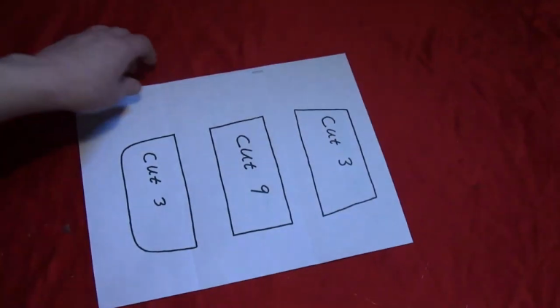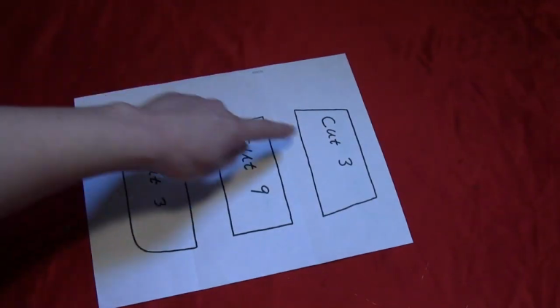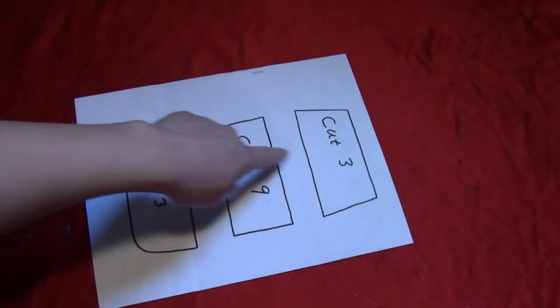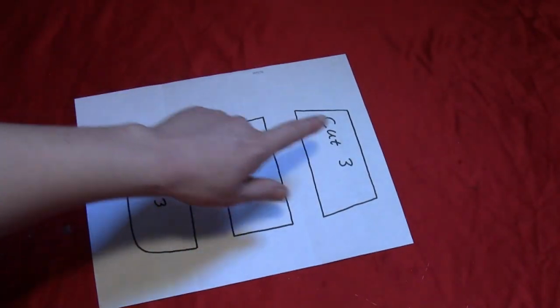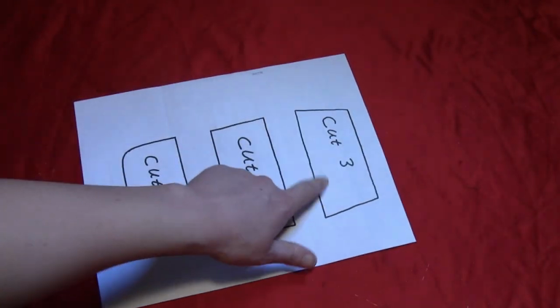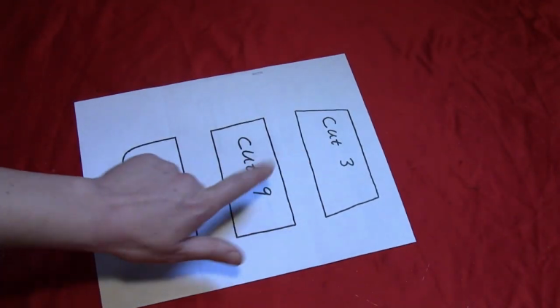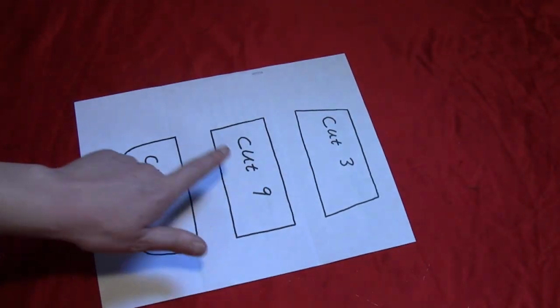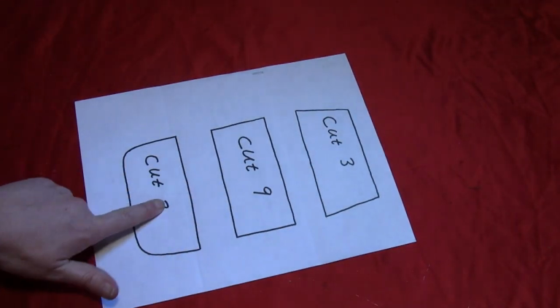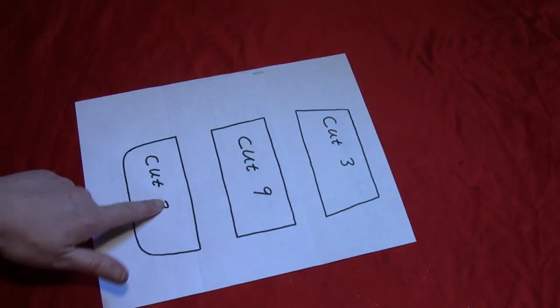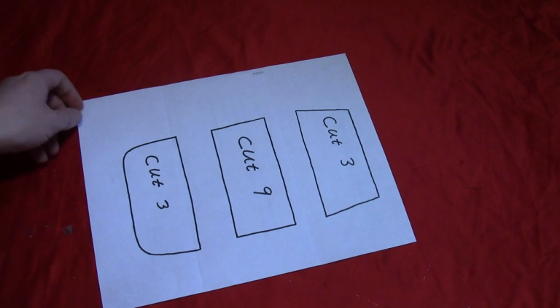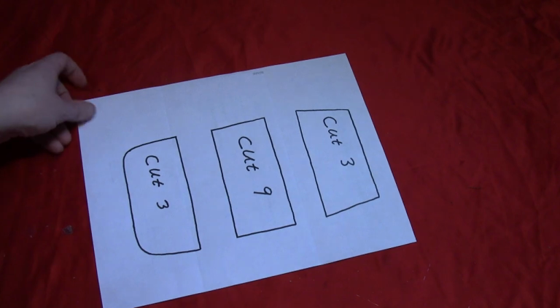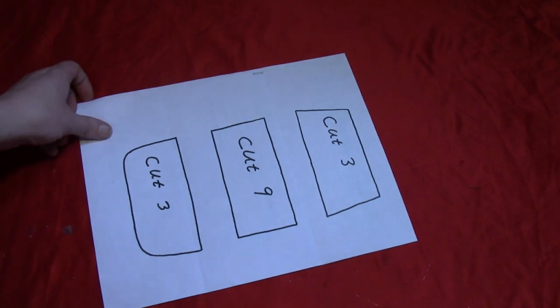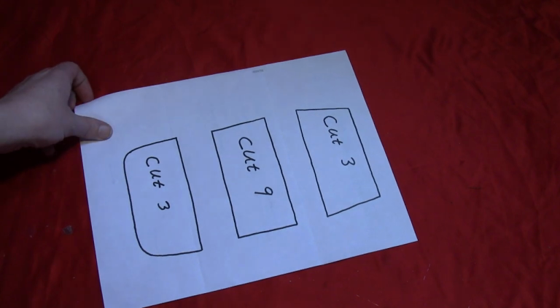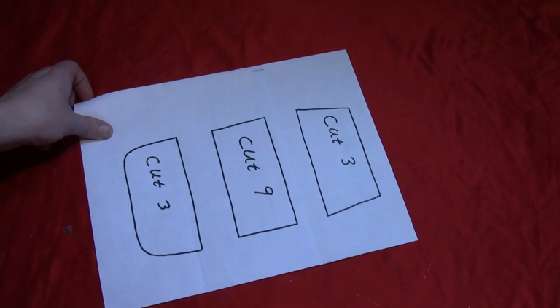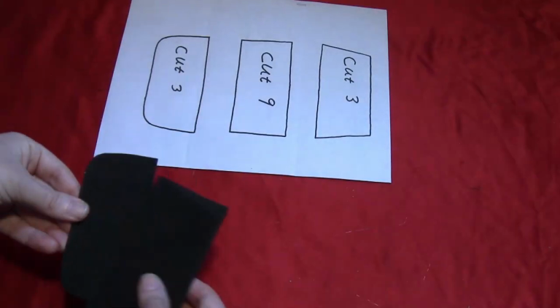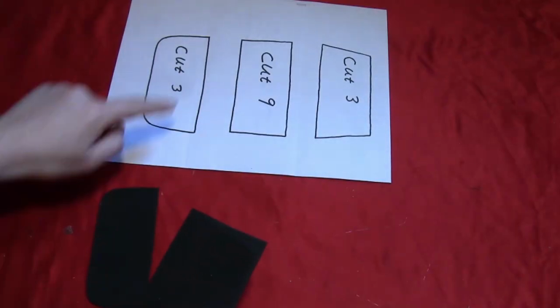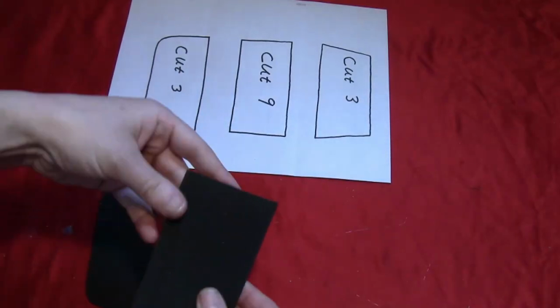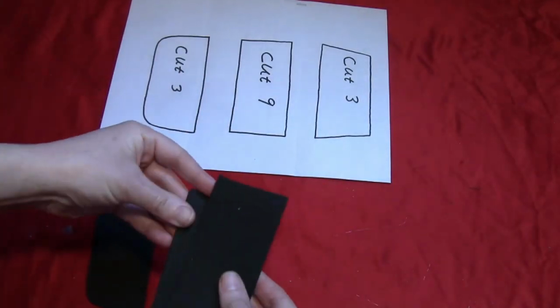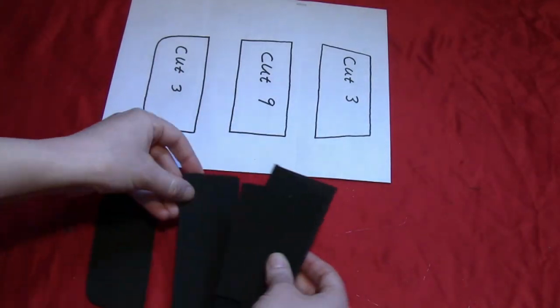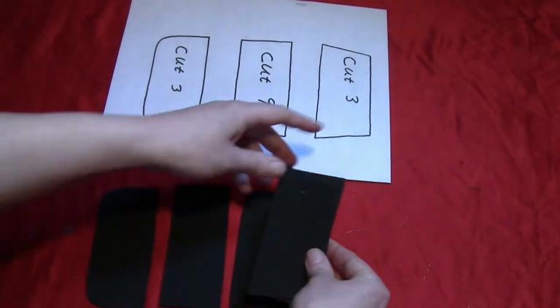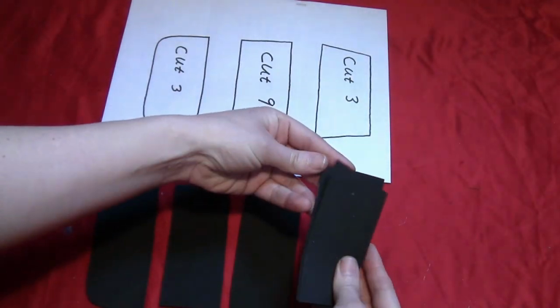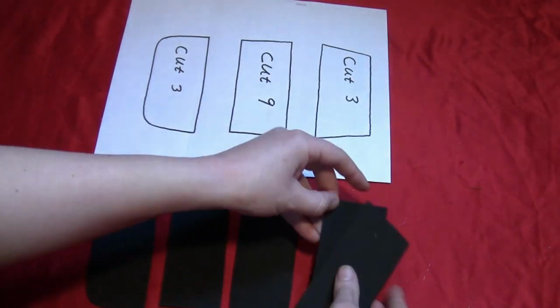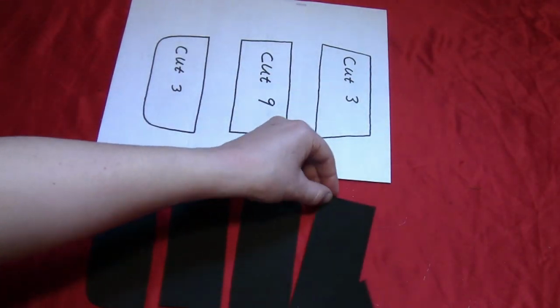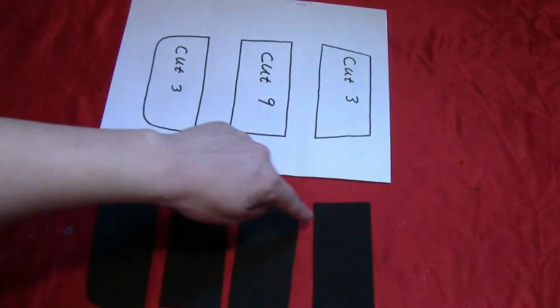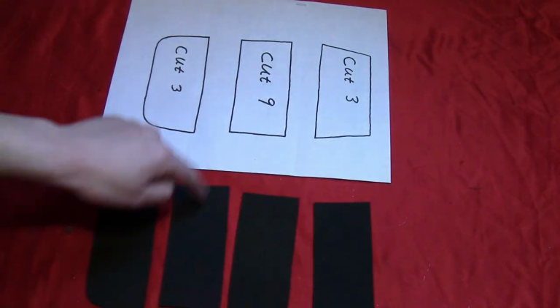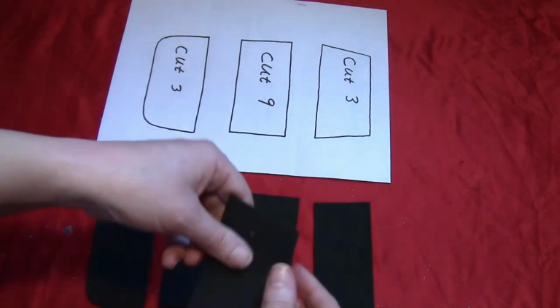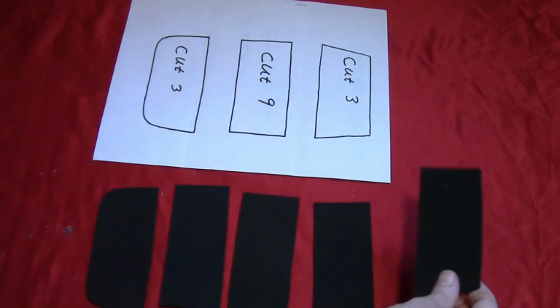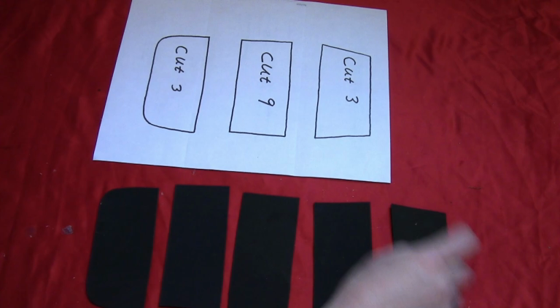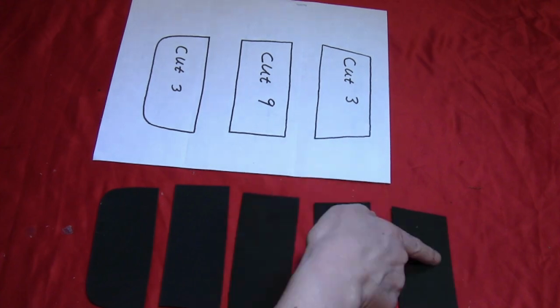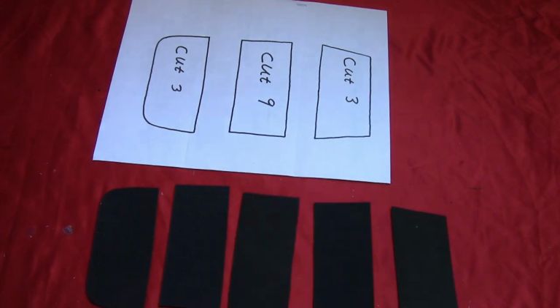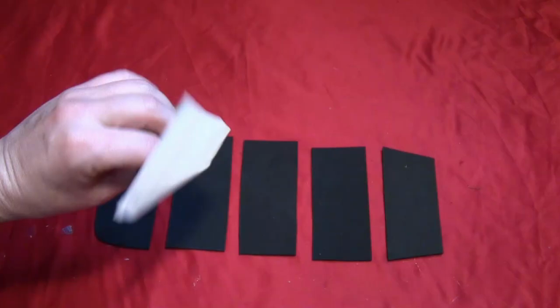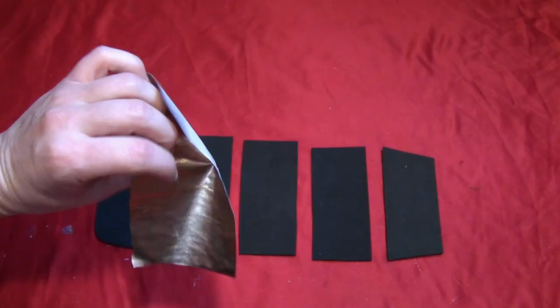Starting with the butt armor, you'll cut three of the bottom and top pieces and nine of the center, making three sections total. For each section, you'll use one bottom piece, three center pieces, and one top piece.